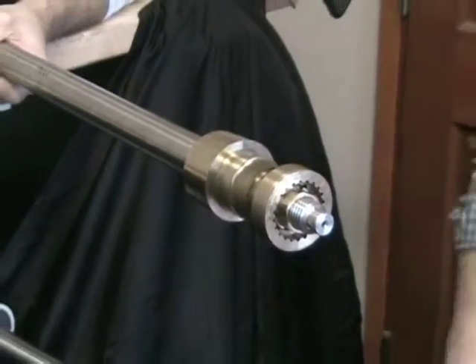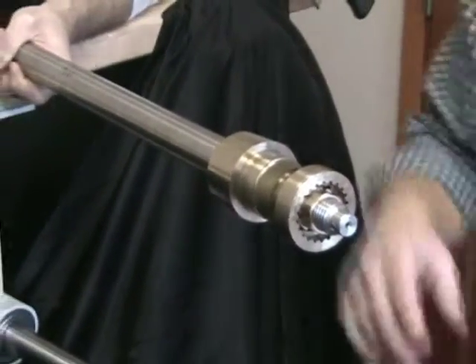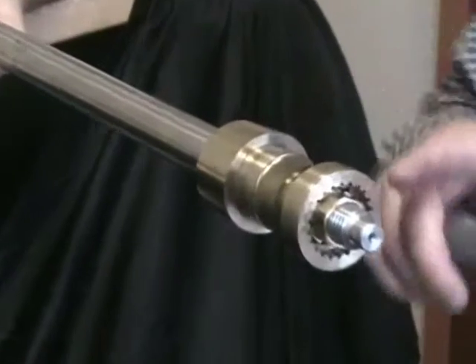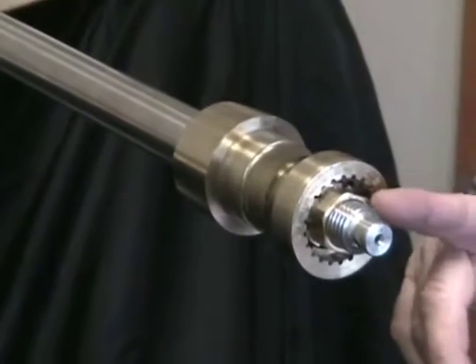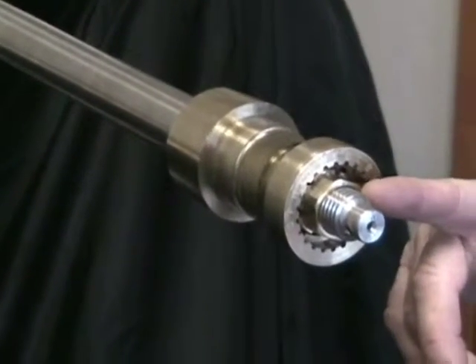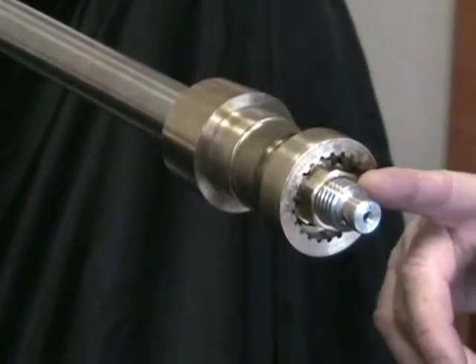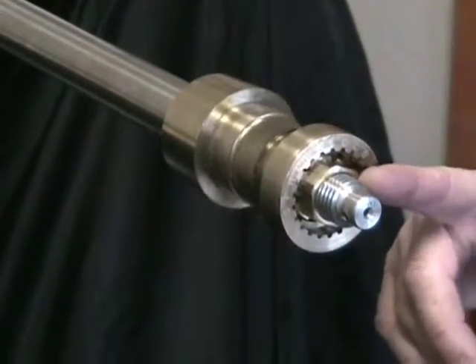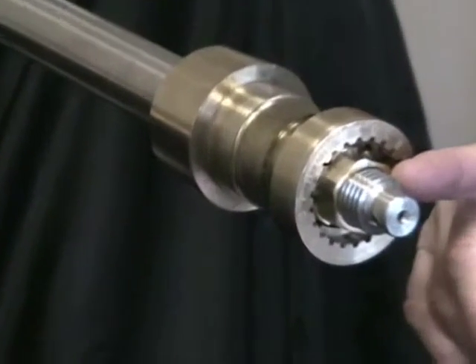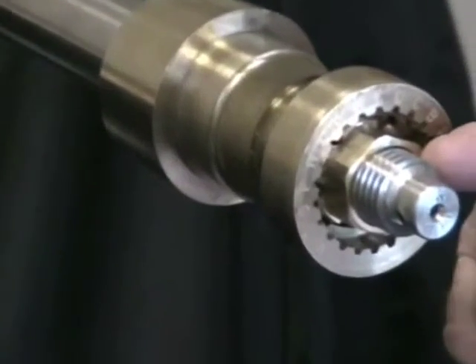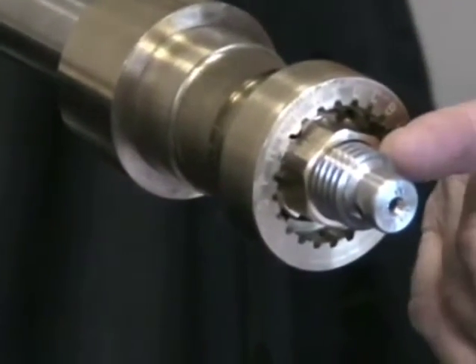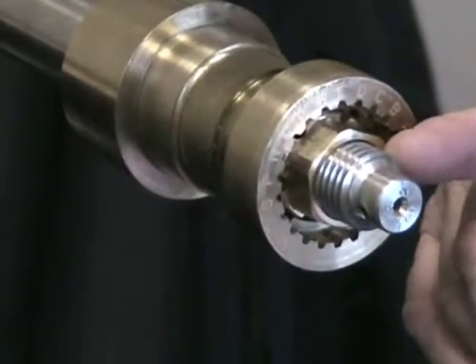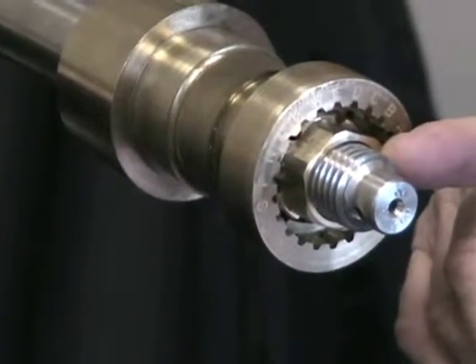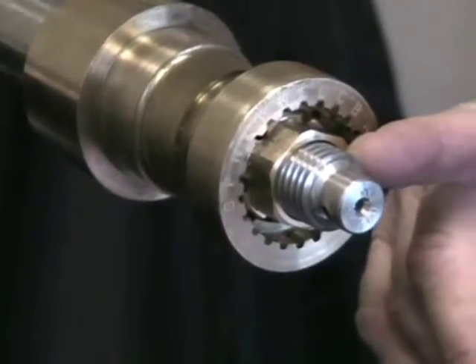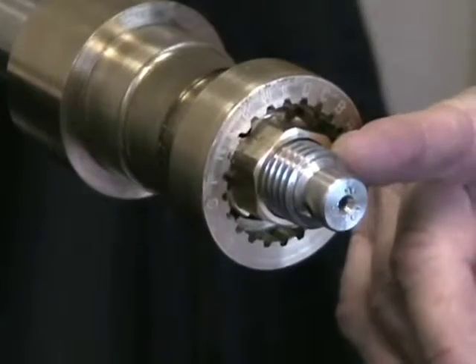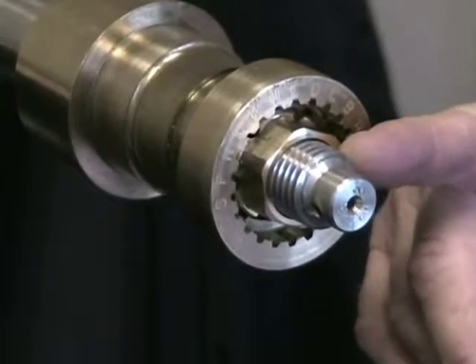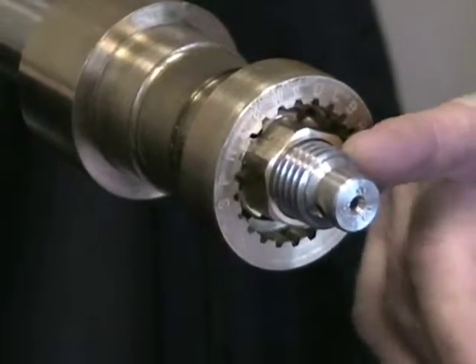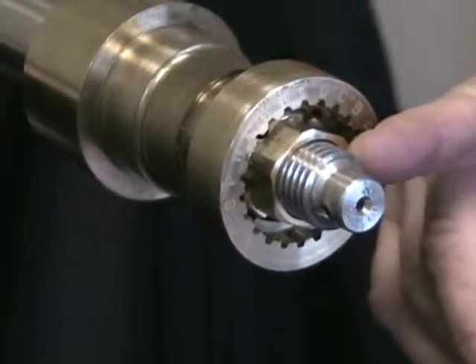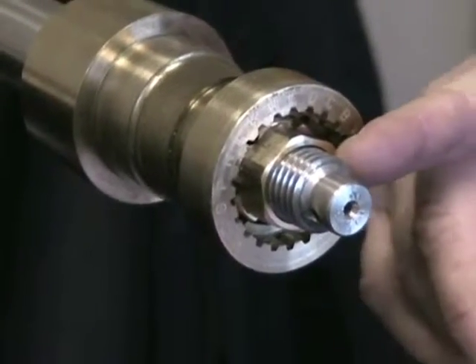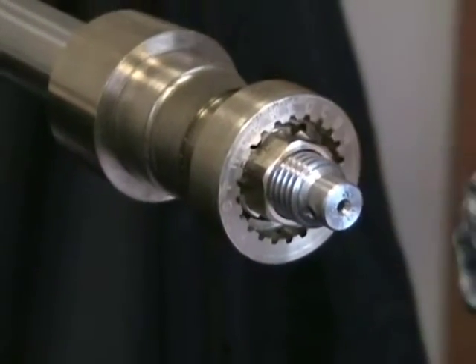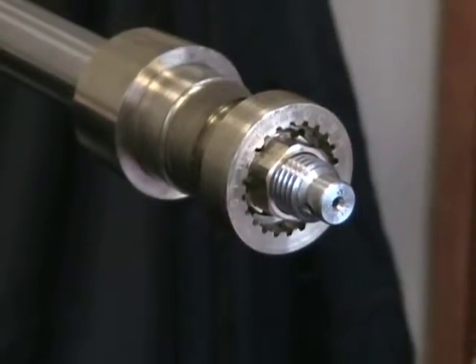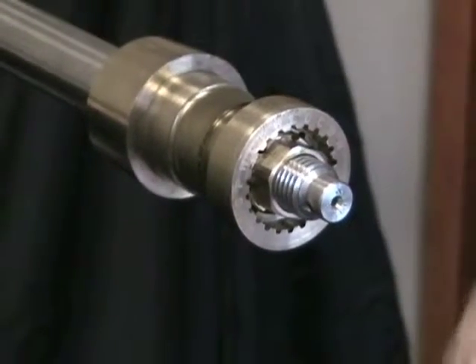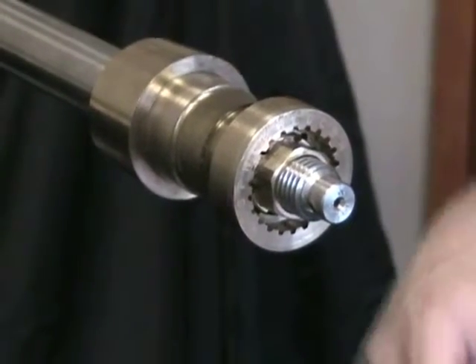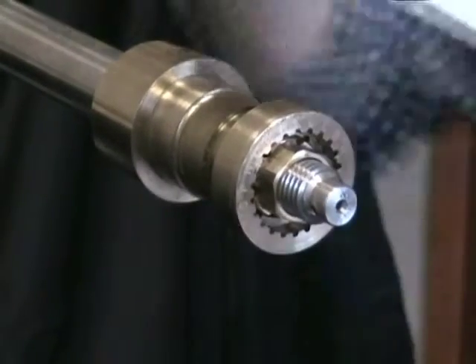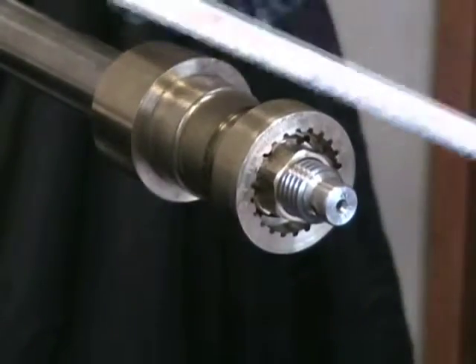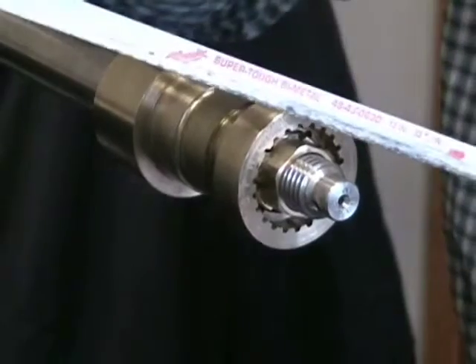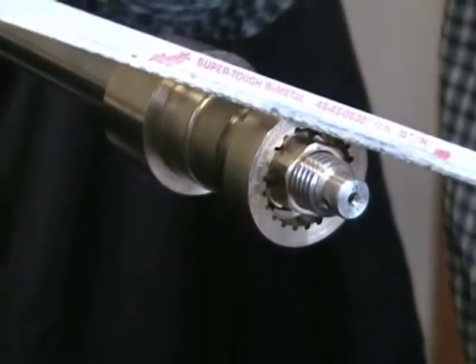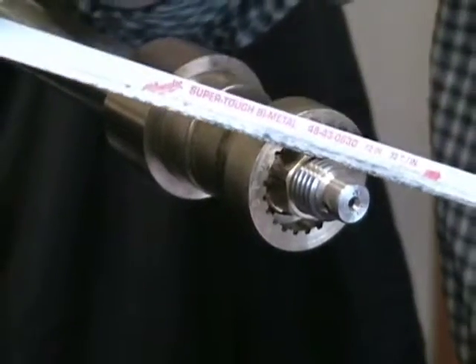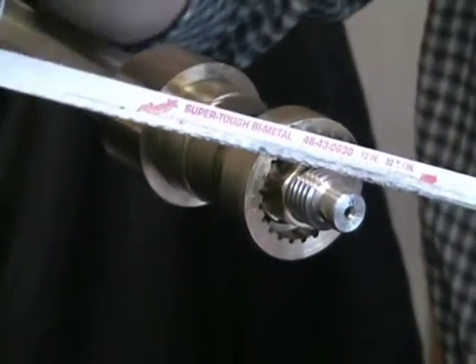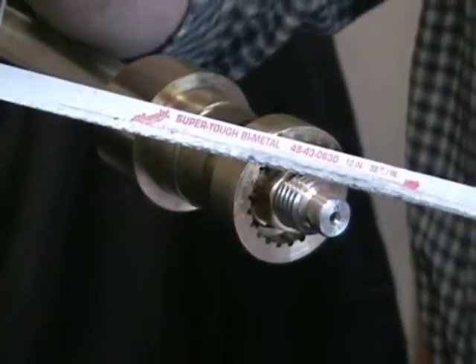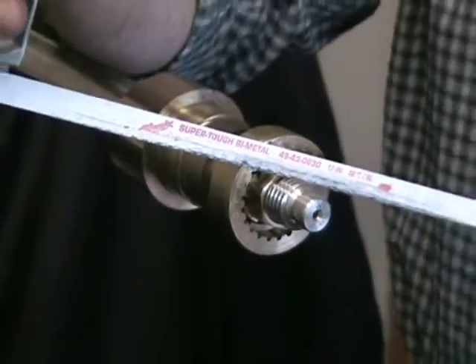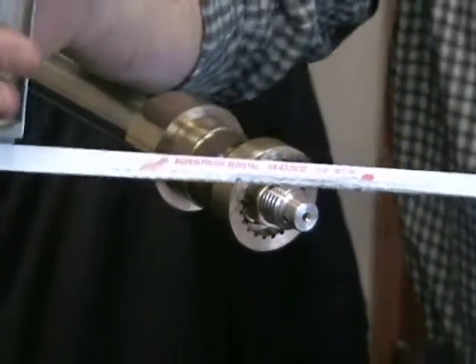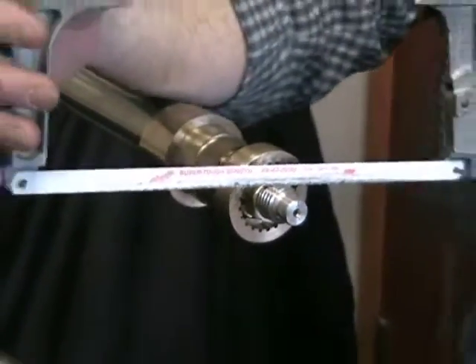Once nutted in place, there could be only one to two threads of the shaft exposed after the nut. On a US-built boat, there will be some threads exposed — those need to be cut off with a hacksaw. Basically take it one thread after the nut and cut it off.